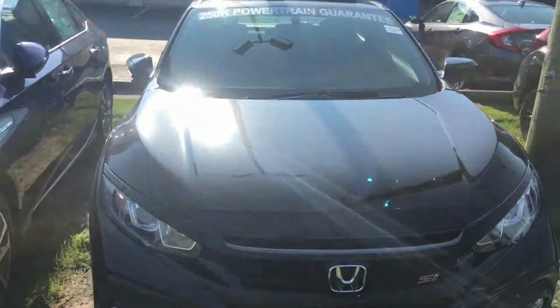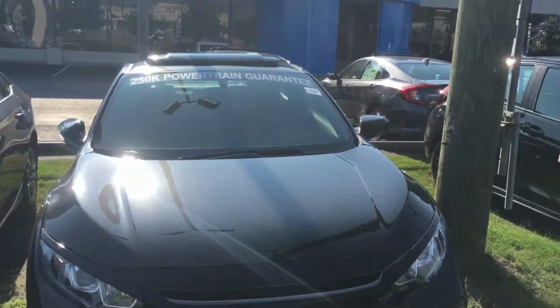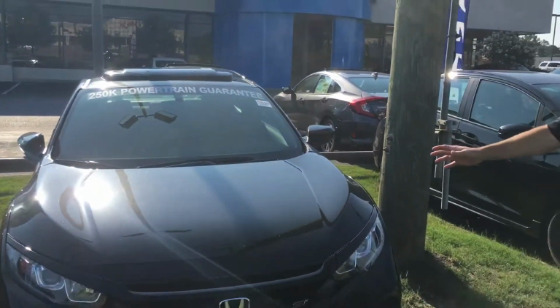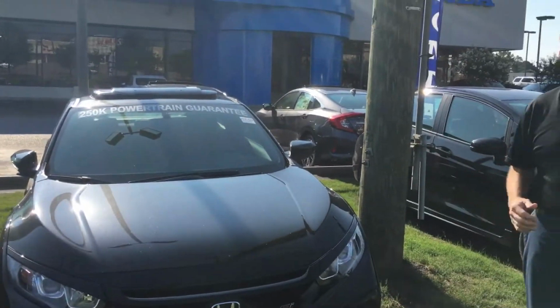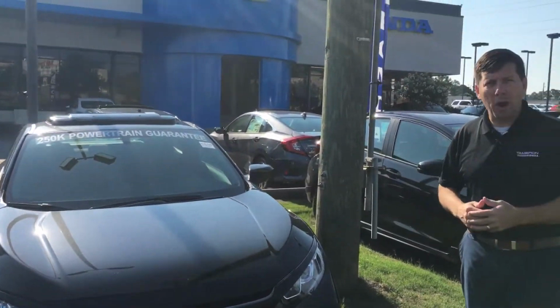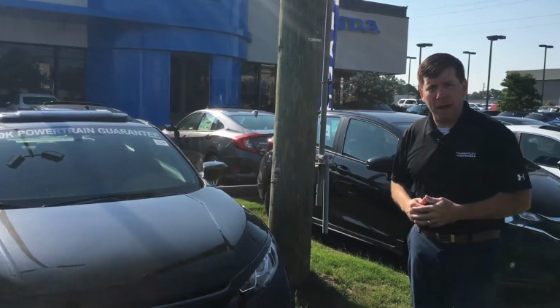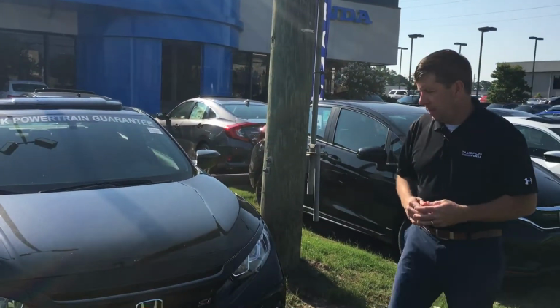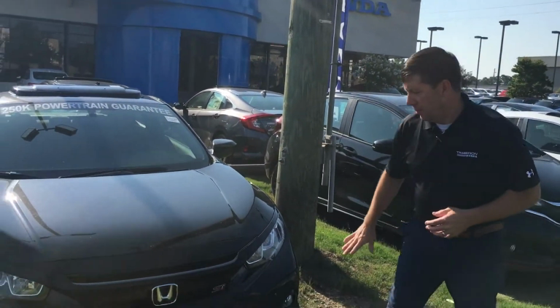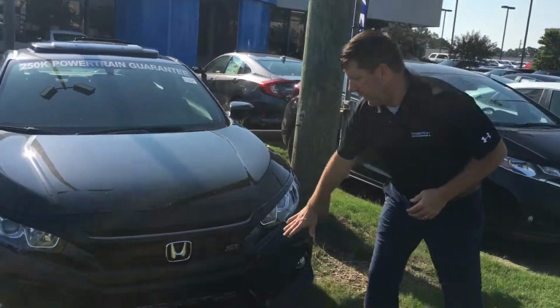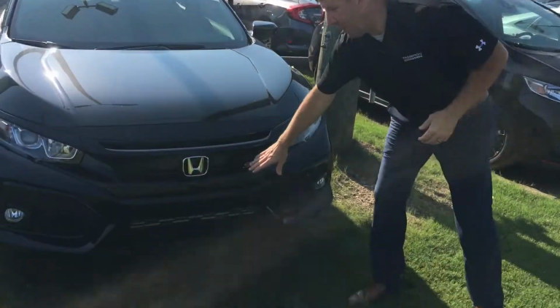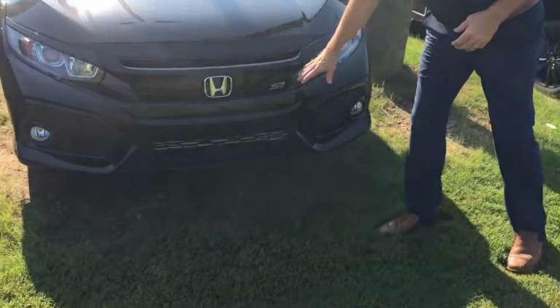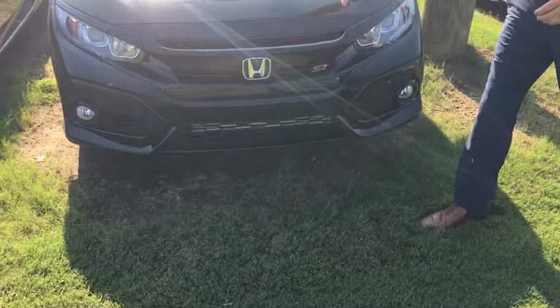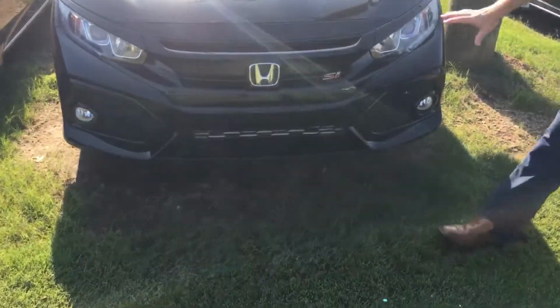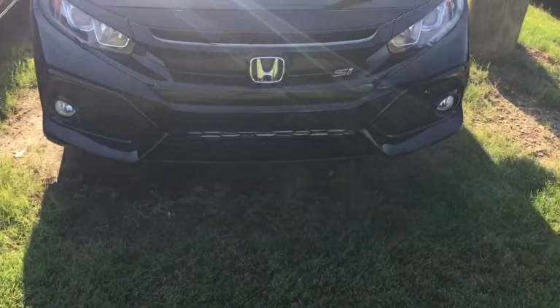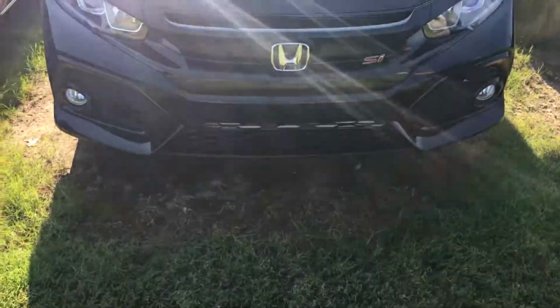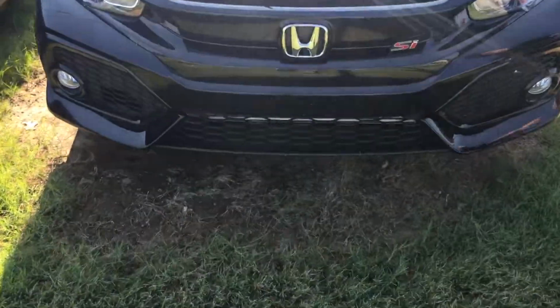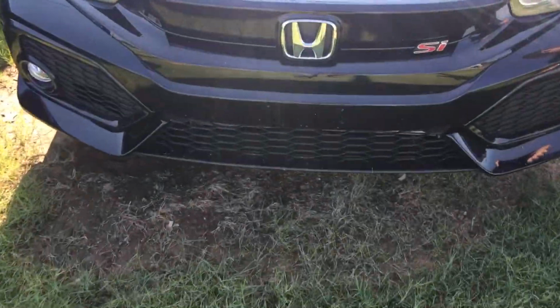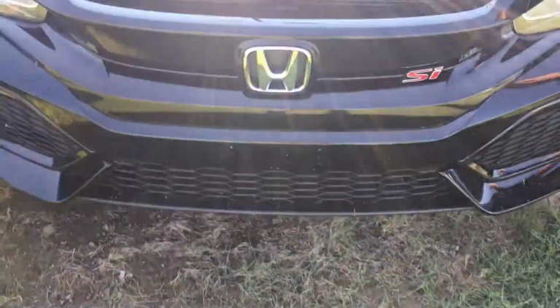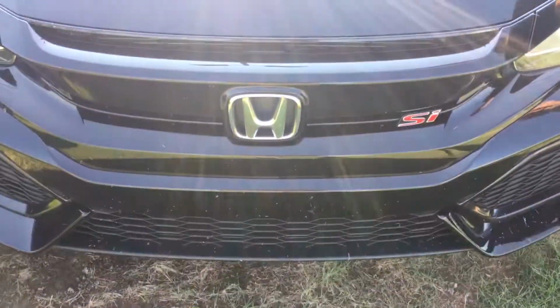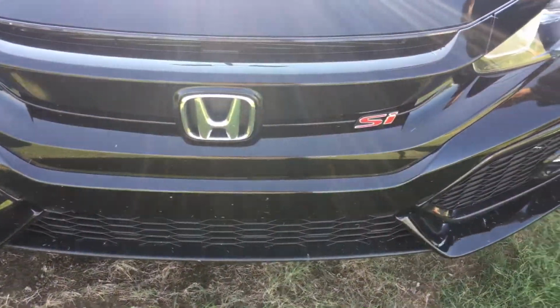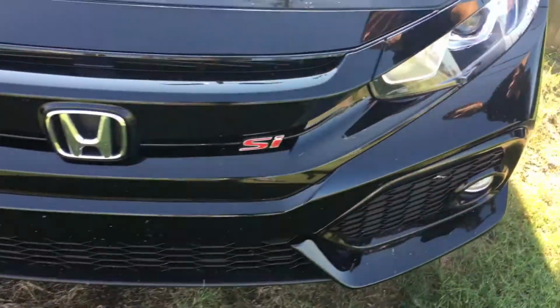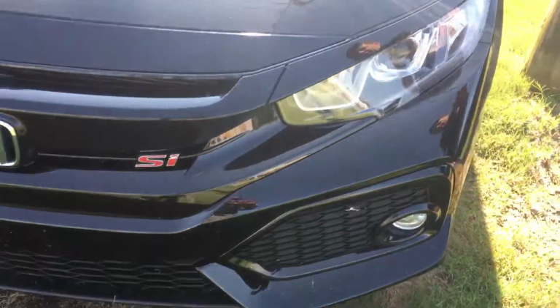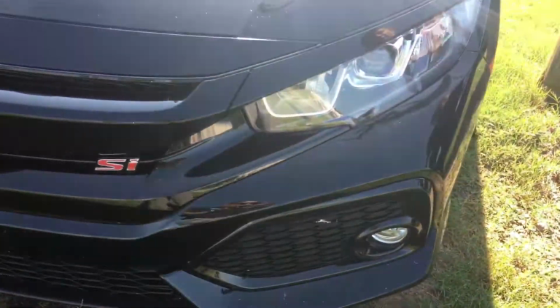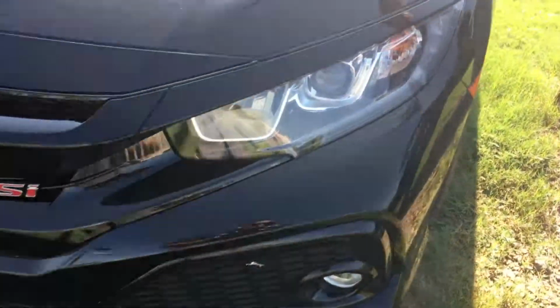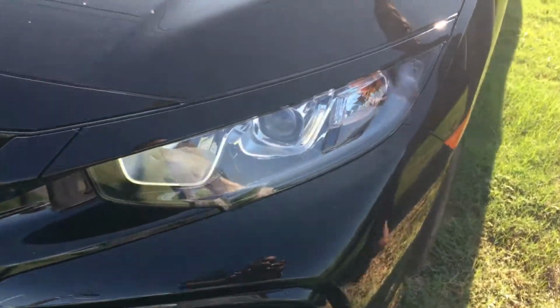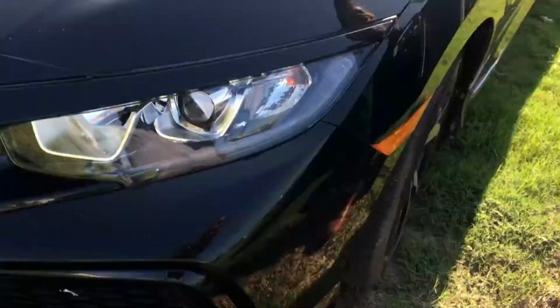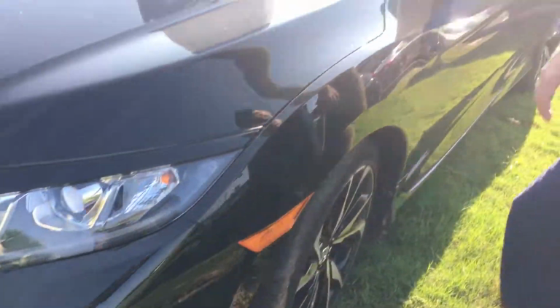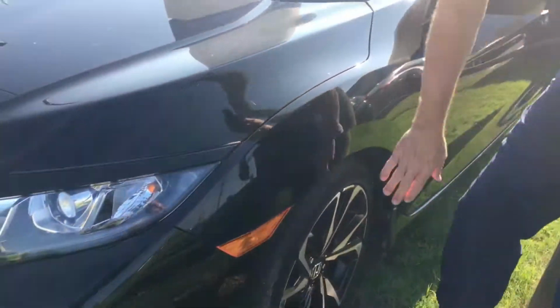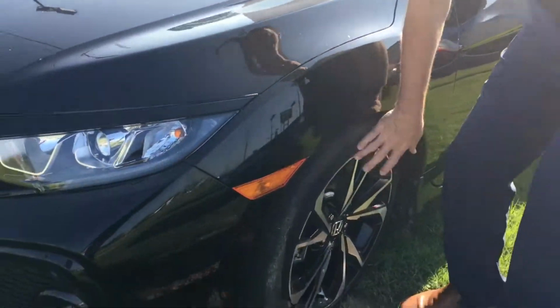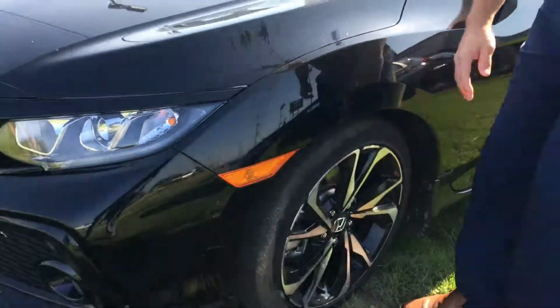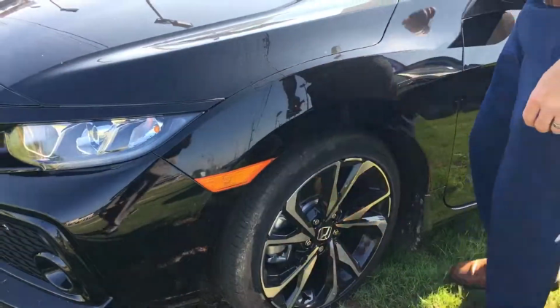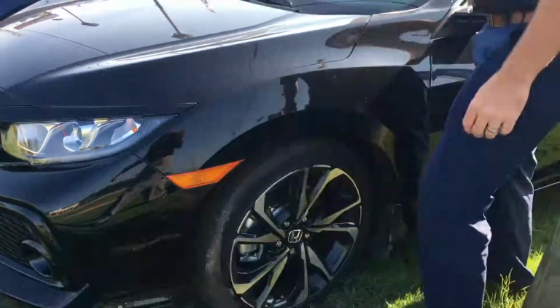This is the black coupe that you inquired about. Beautiful Si badging on the front, sporty aggressive front end, HID headlights, and LED daytime running lights, along with your beautiful Si alloy wheels.